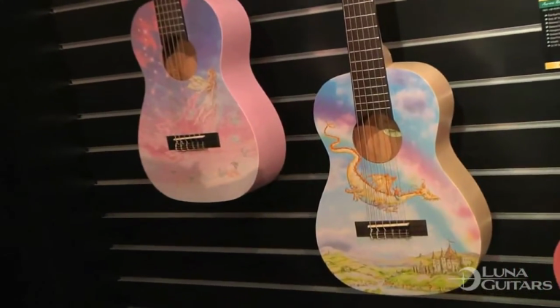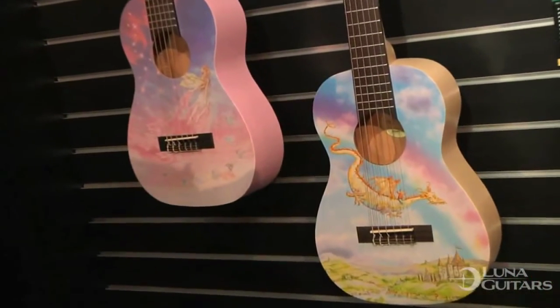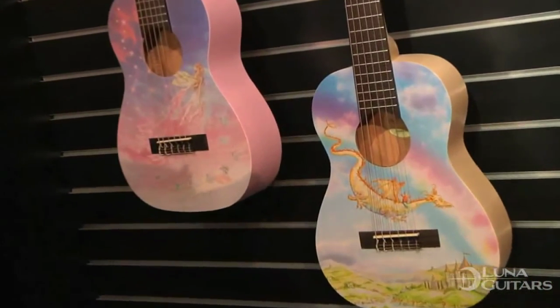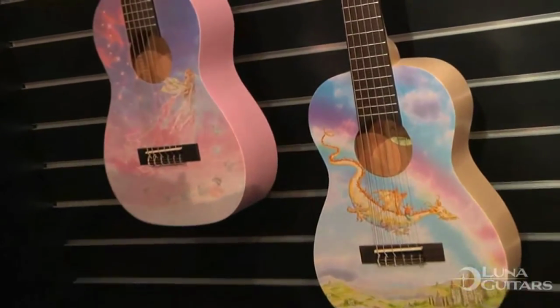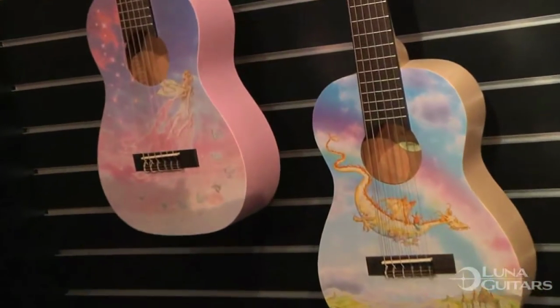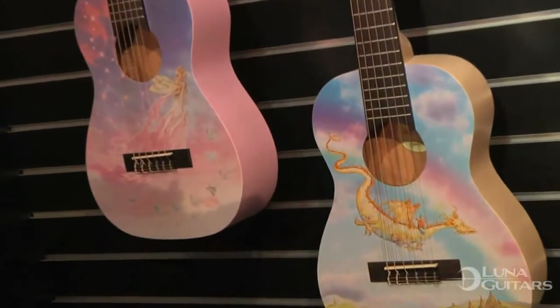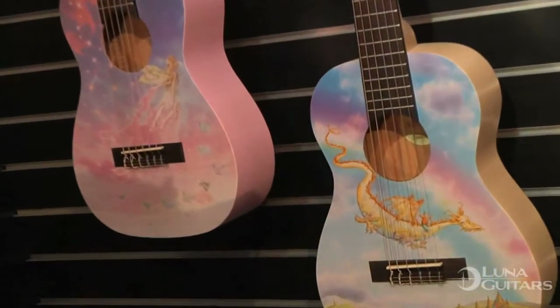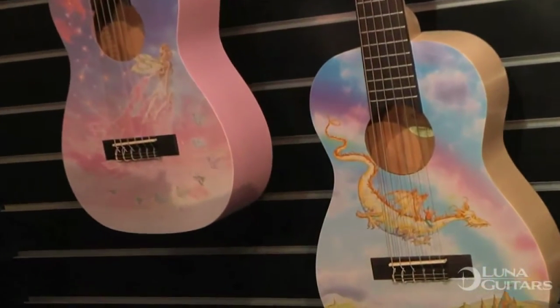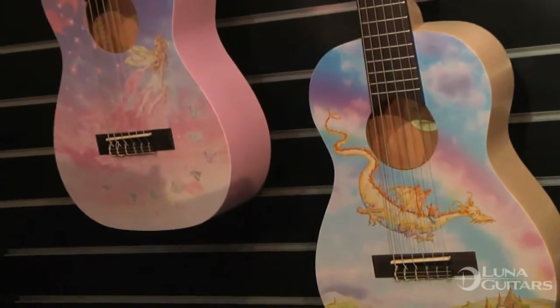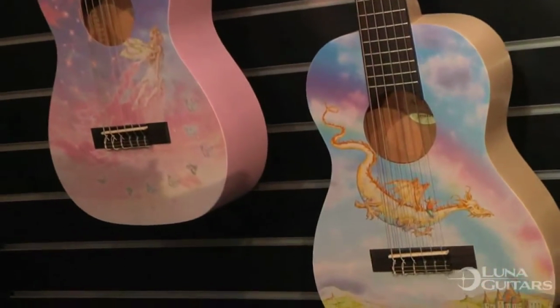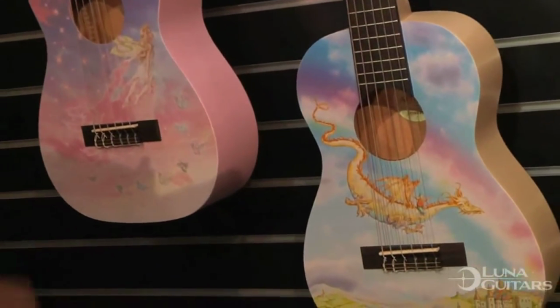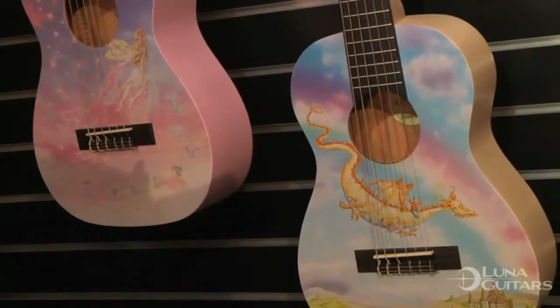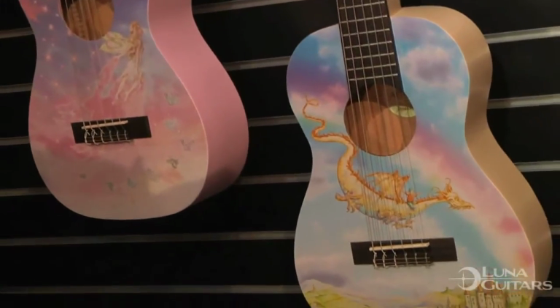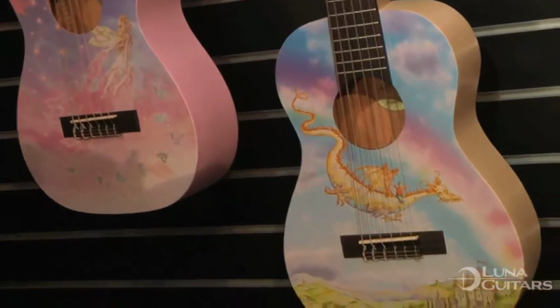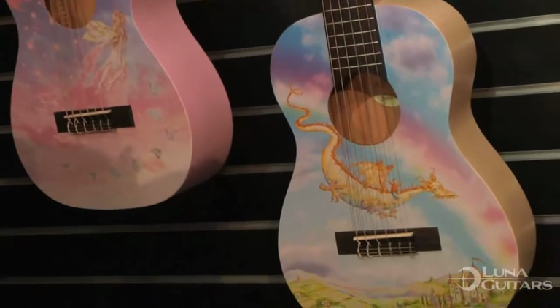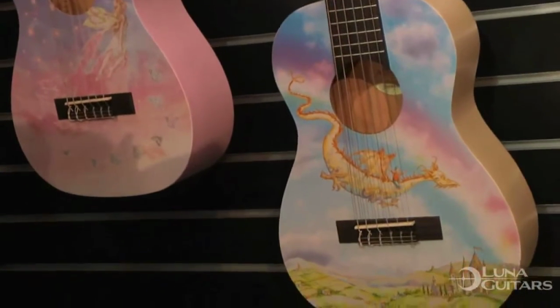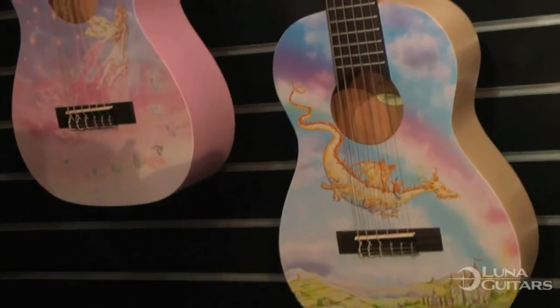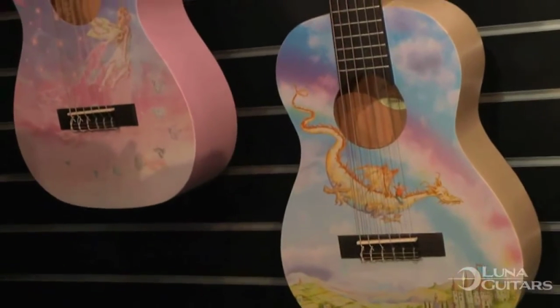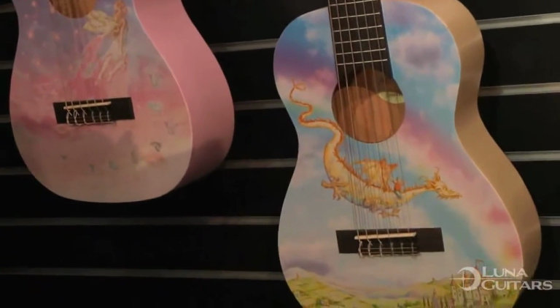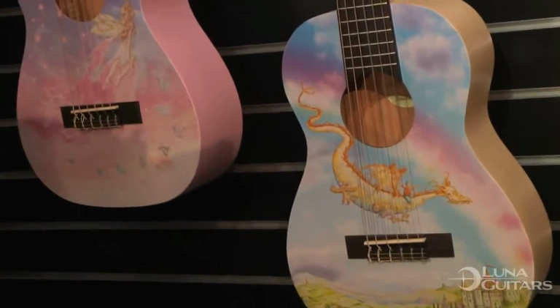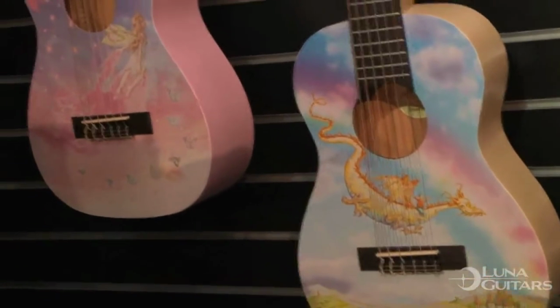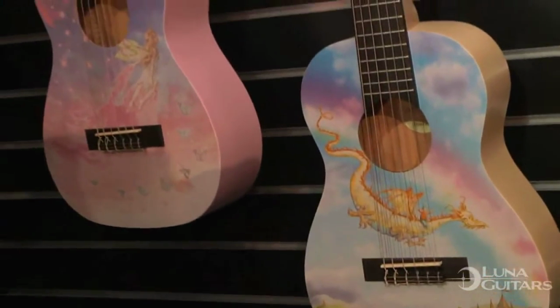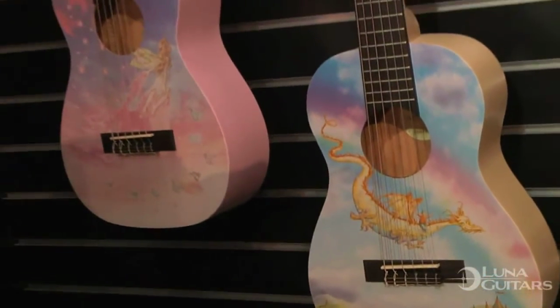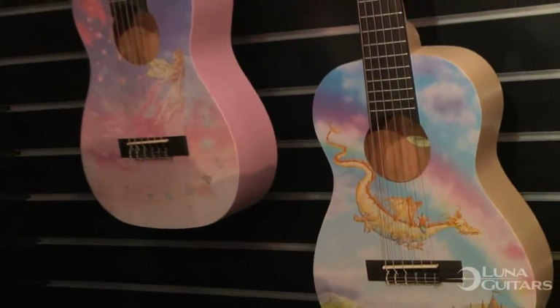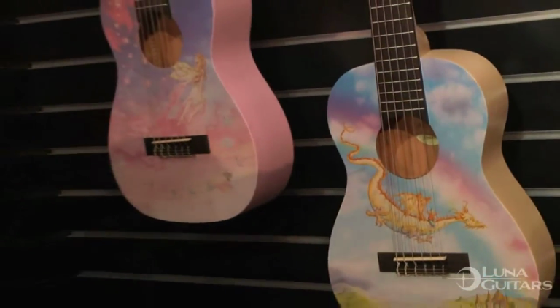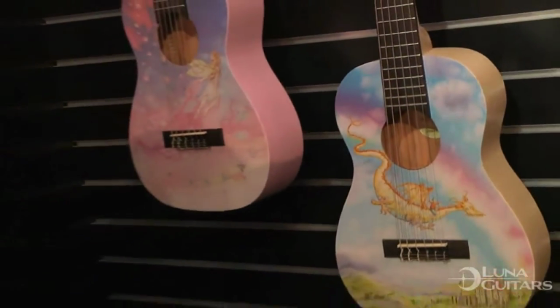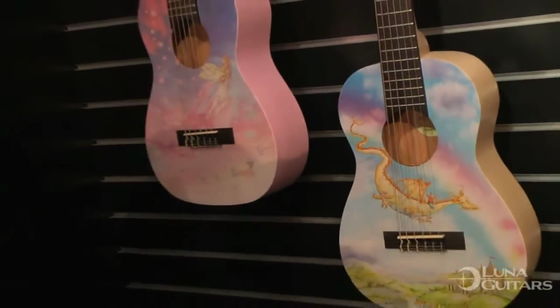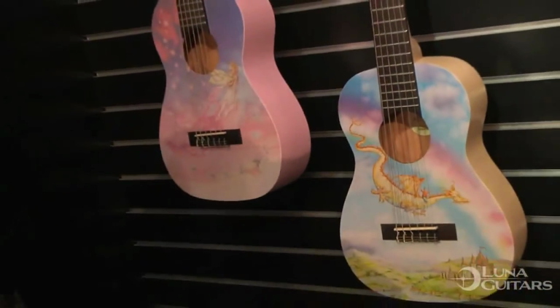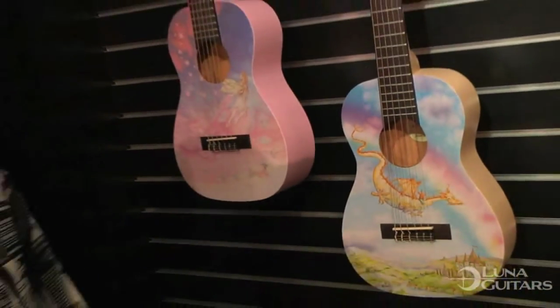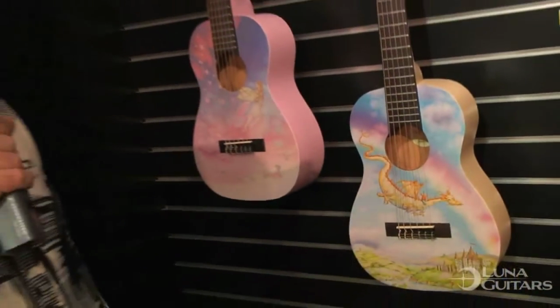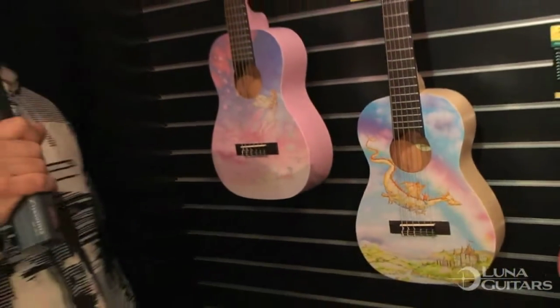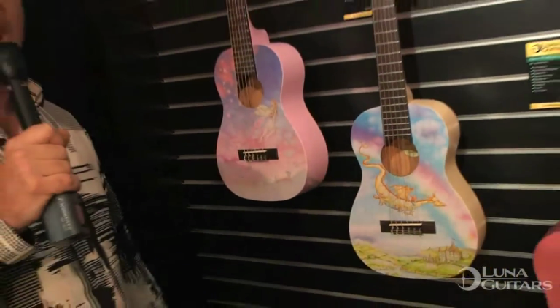You can pick one of these up for as little as $99. These are actually shipping now, so these are available — don't waste any time, visit us at lunaguitars.com.